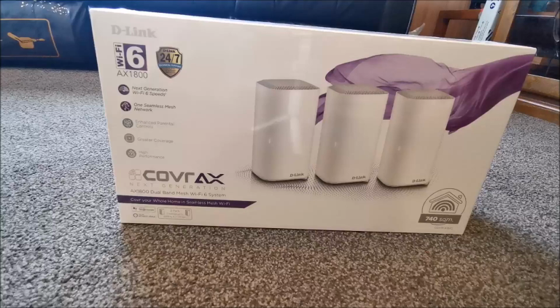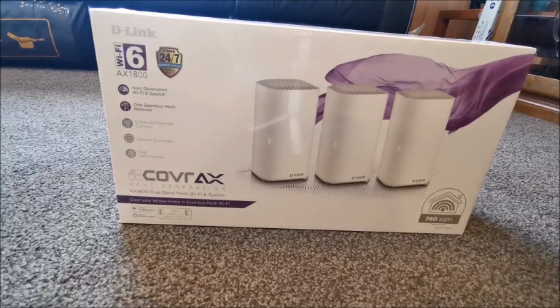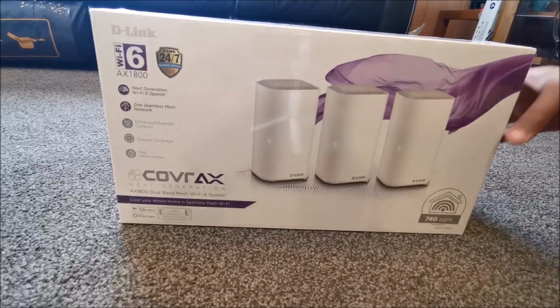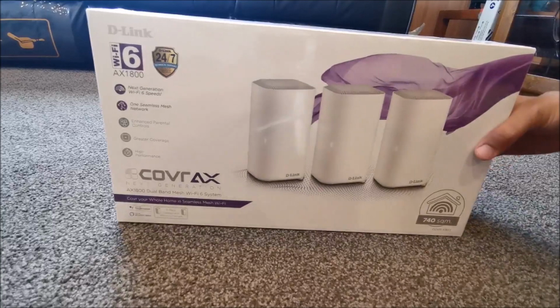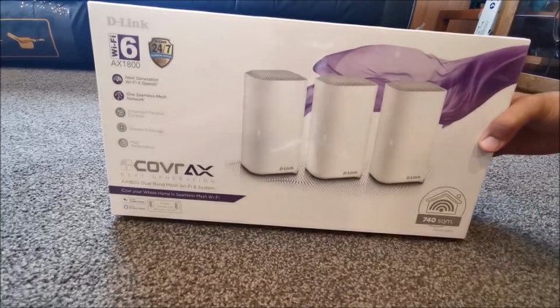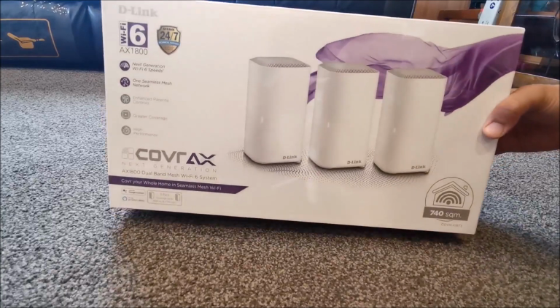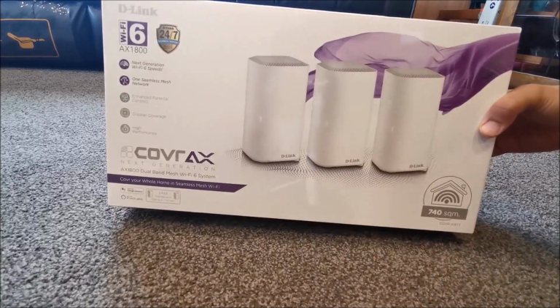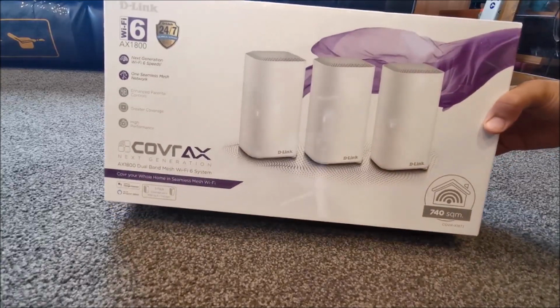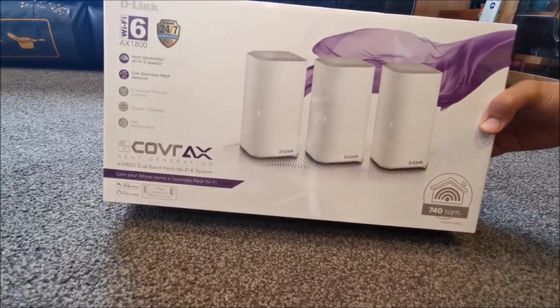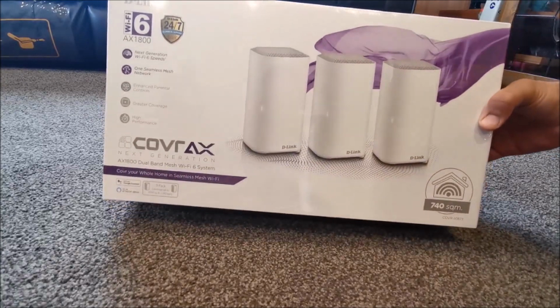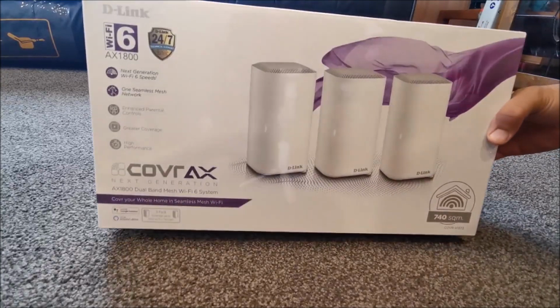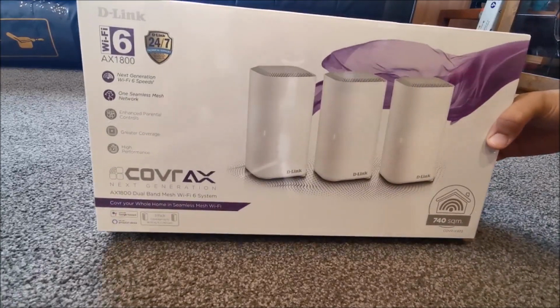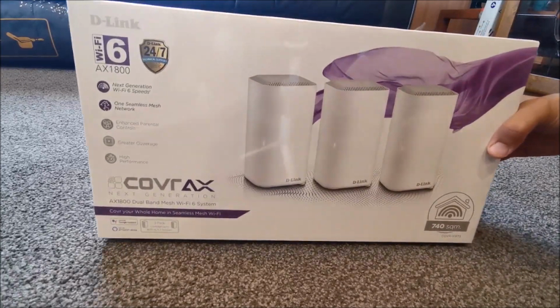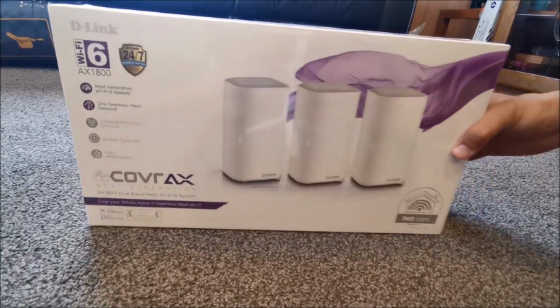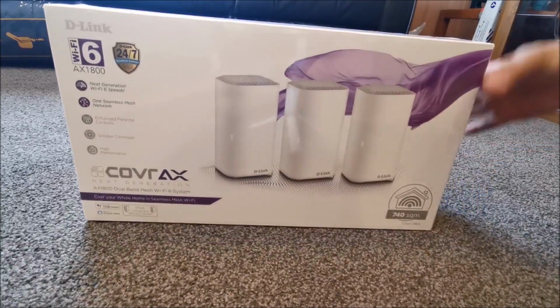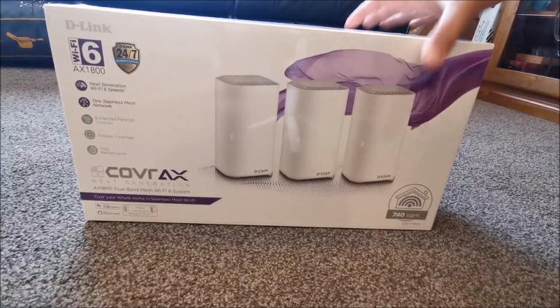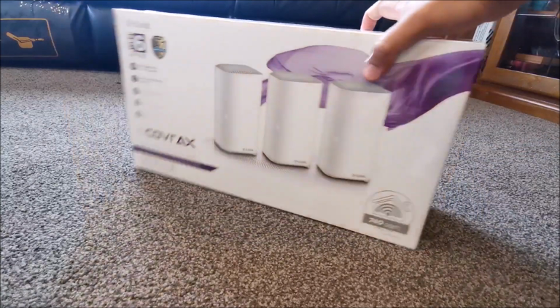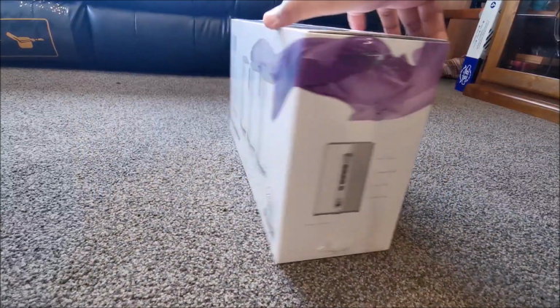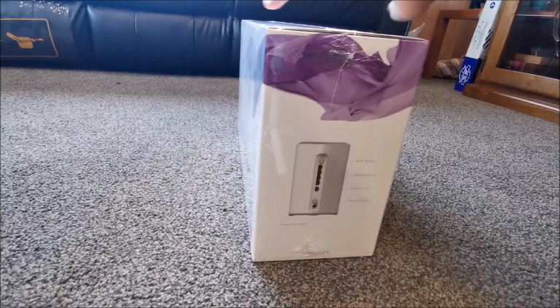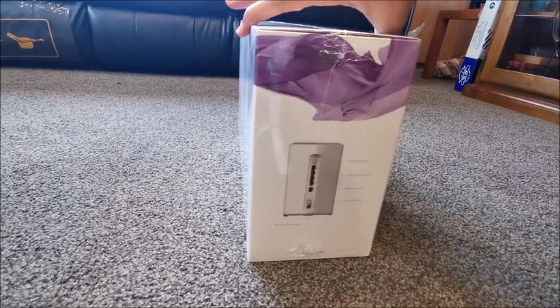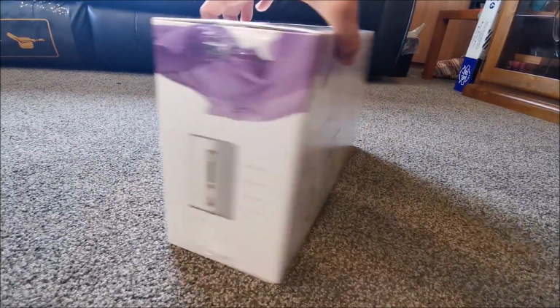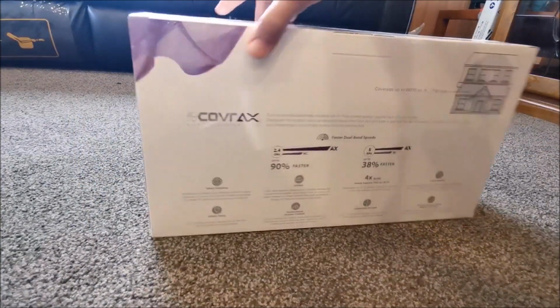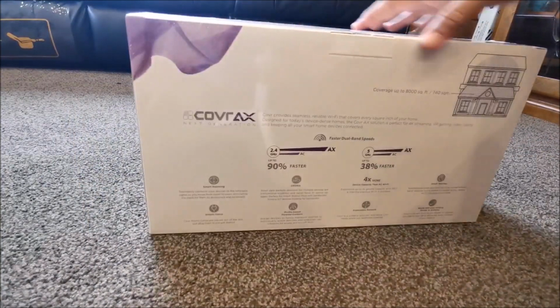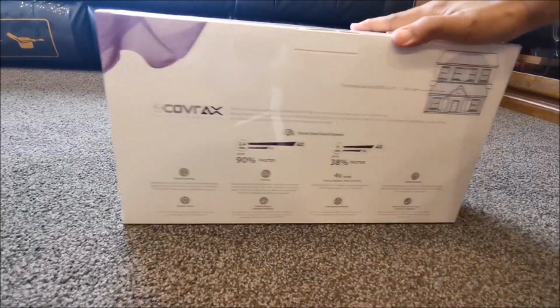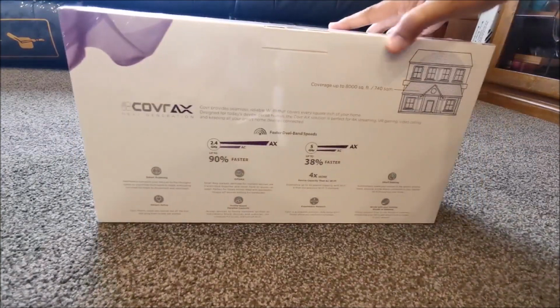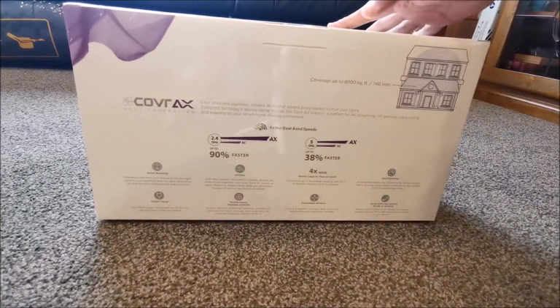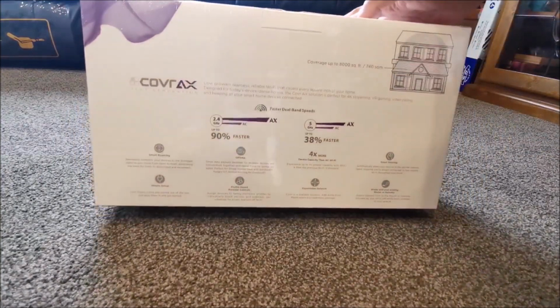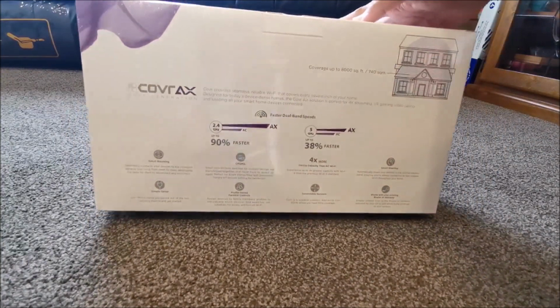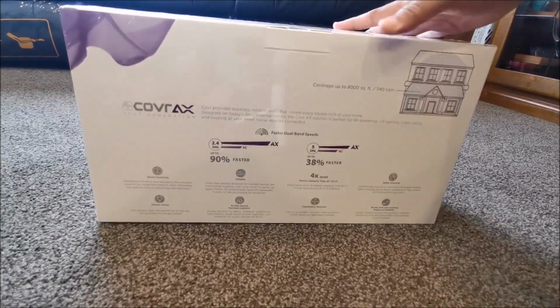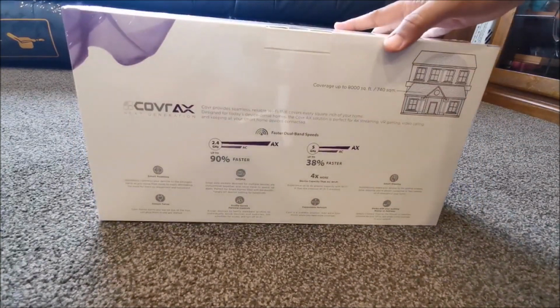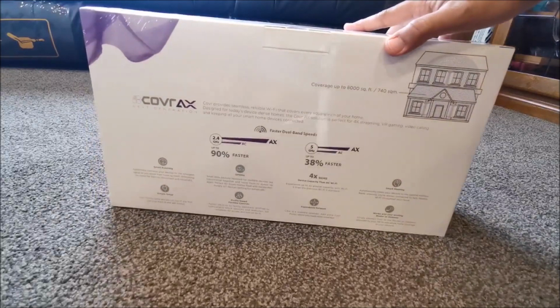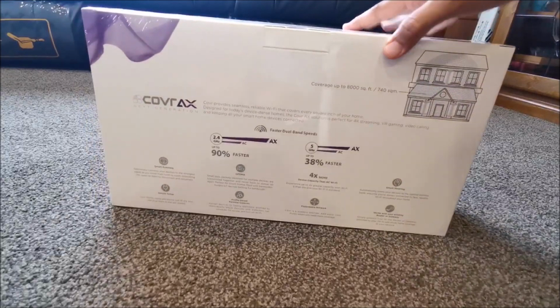Hi all, welcome to Geek New Zealand. Today we will unbox and review the D-Link Kovar X1873 3-pack dual-band seamless mesh Wi-Fi 6 system. So let's get into it.